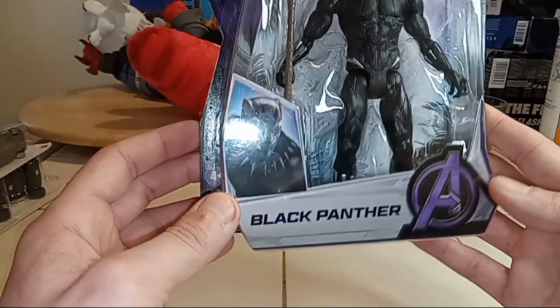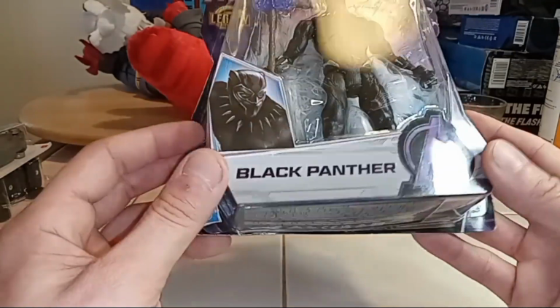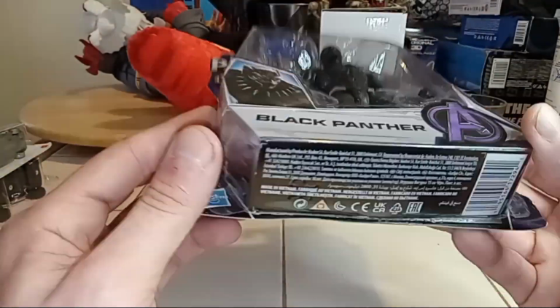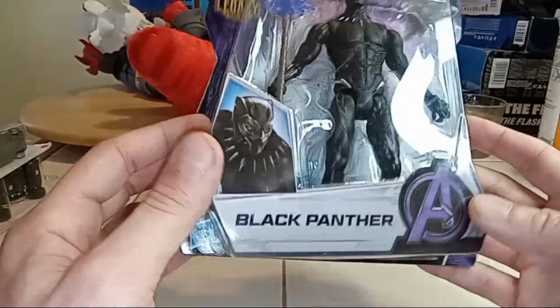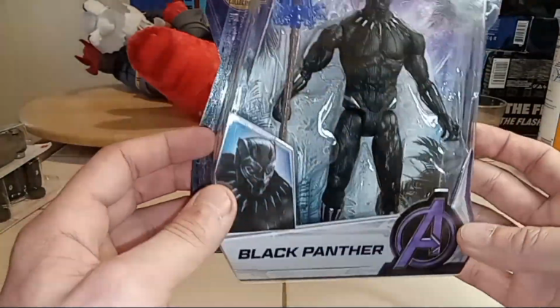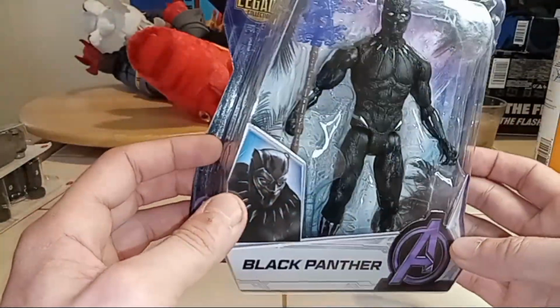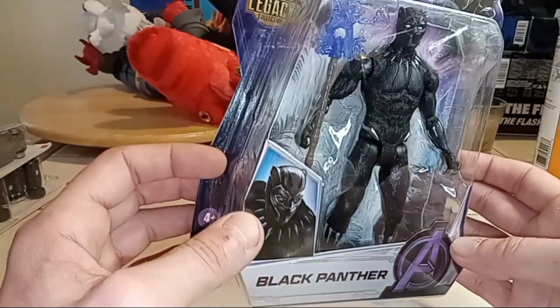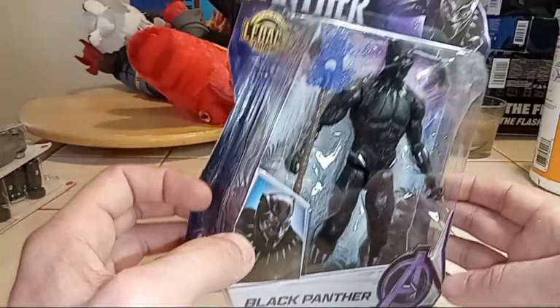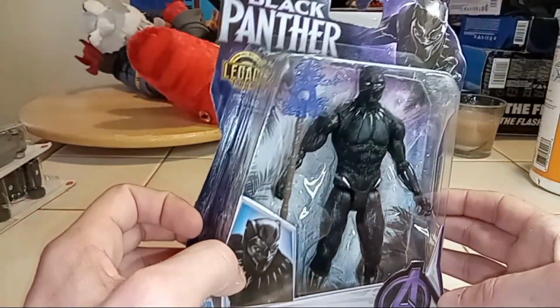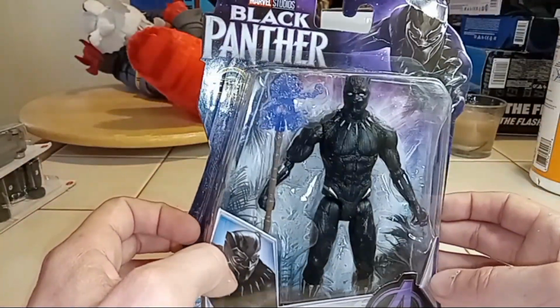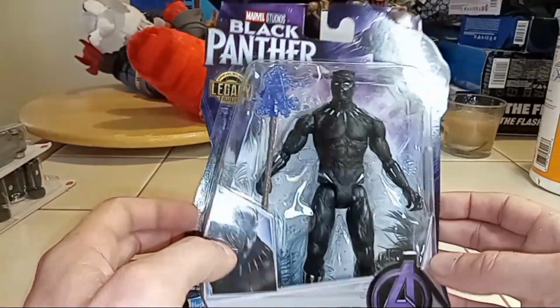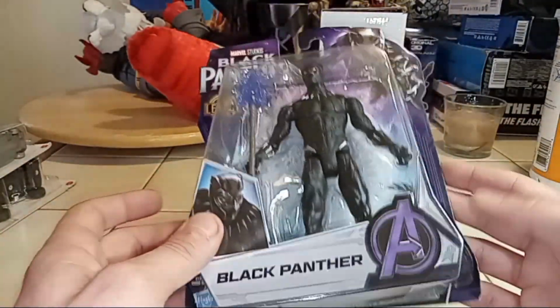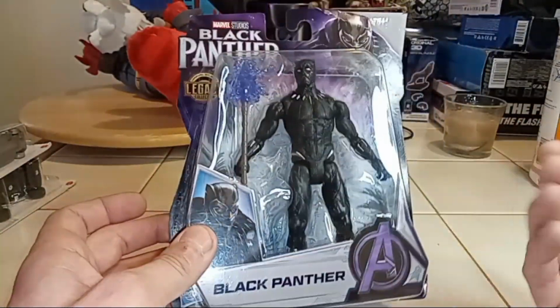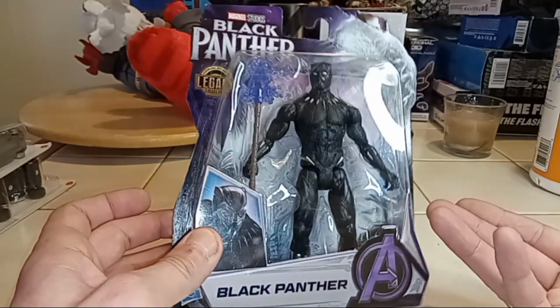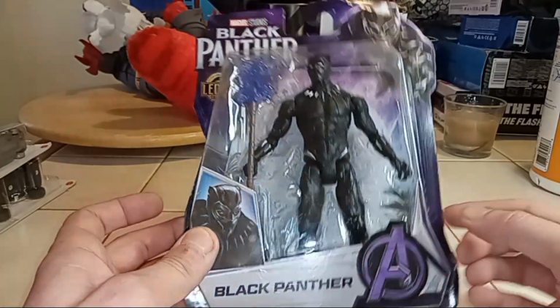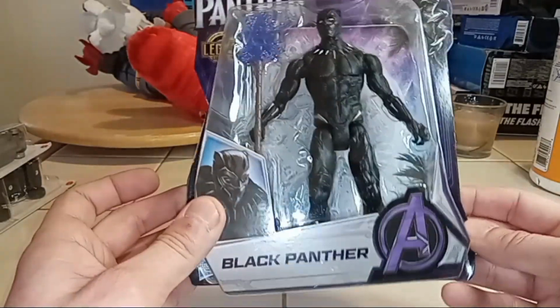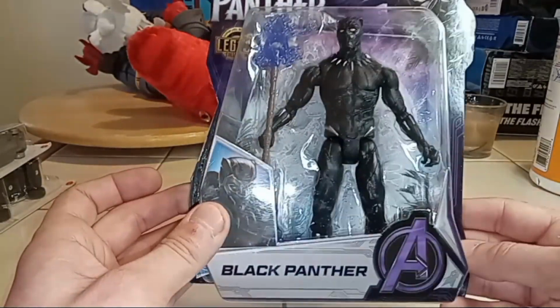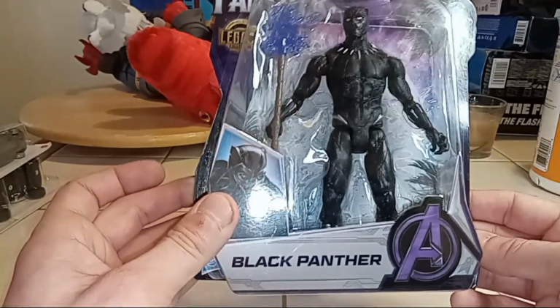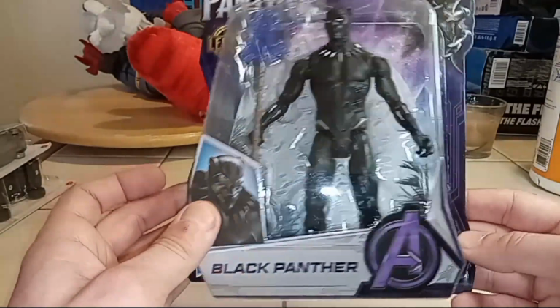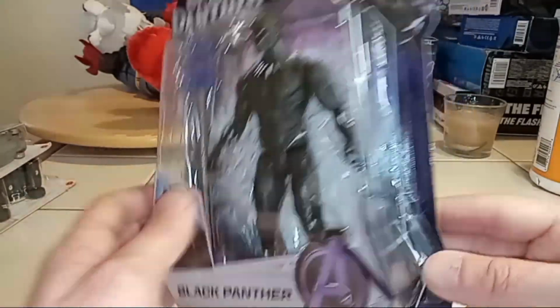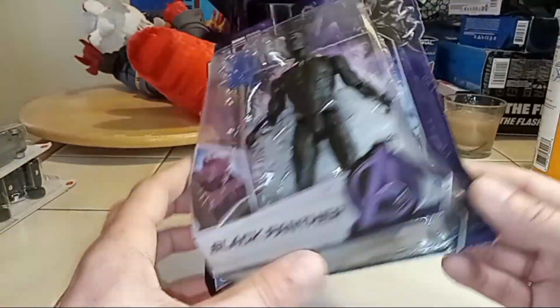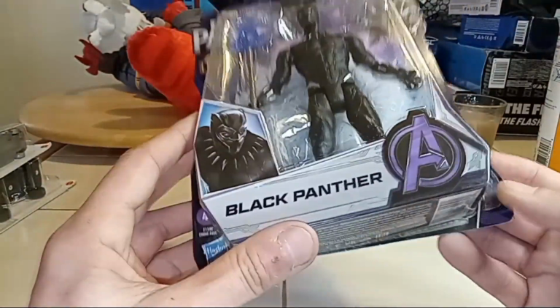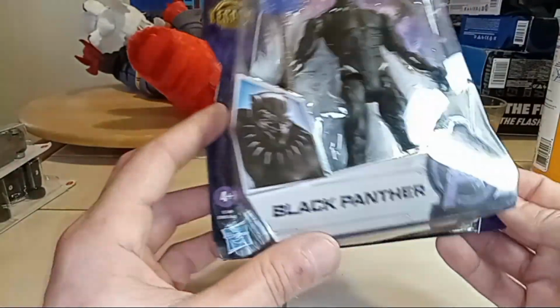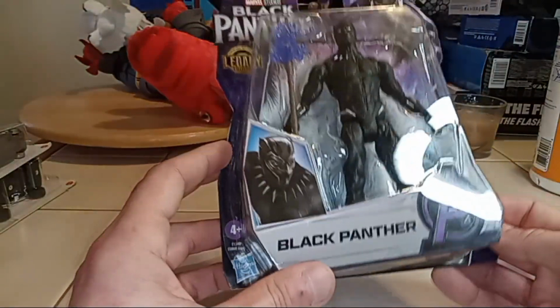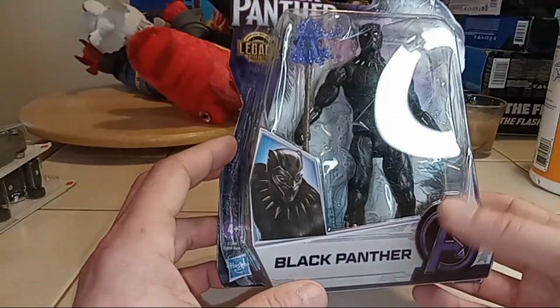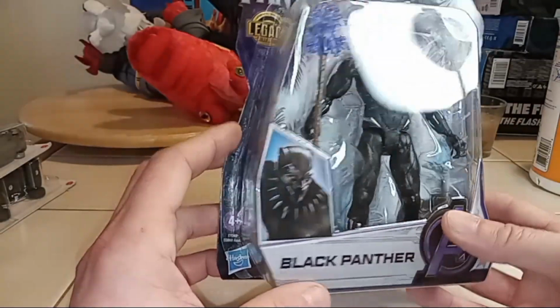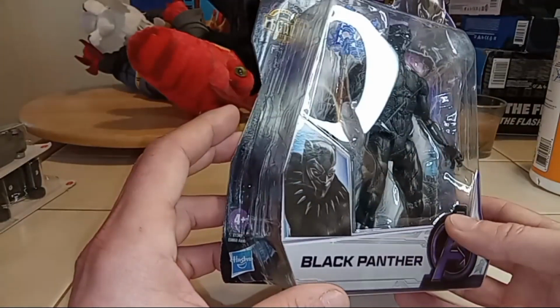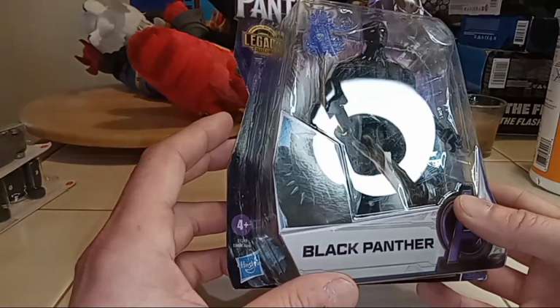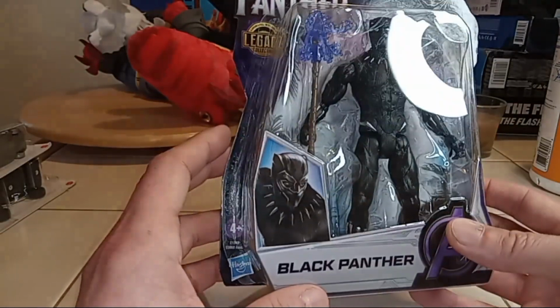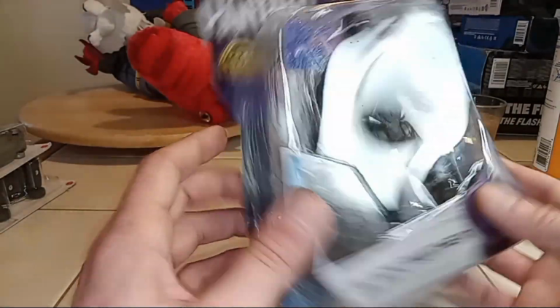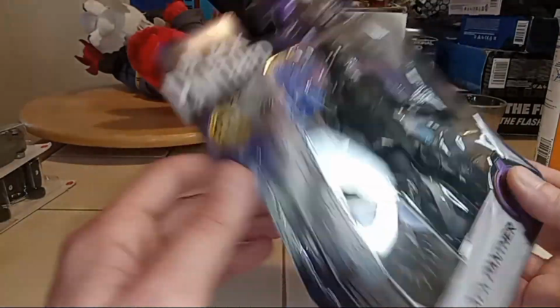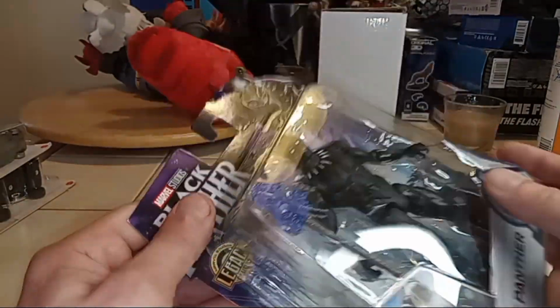It has a cheaper look to it obviously, but it's also in a smaller package, so there's probably not much to it. The movement in it is probably not all that great, but we're still going to open it up and play with it, see what it's all about.